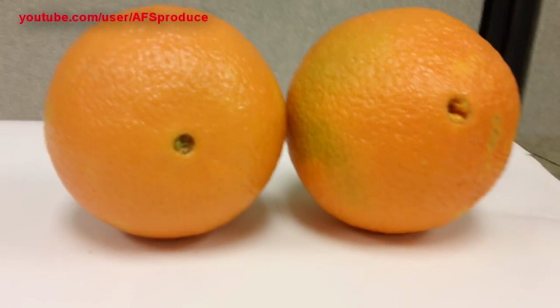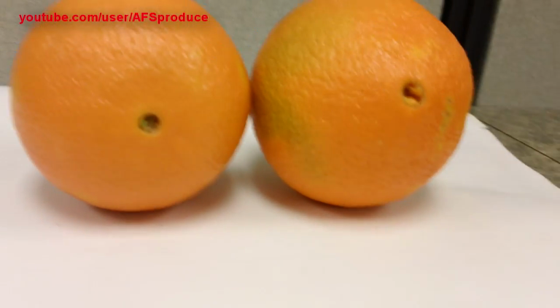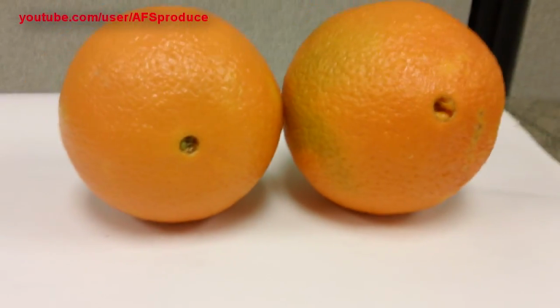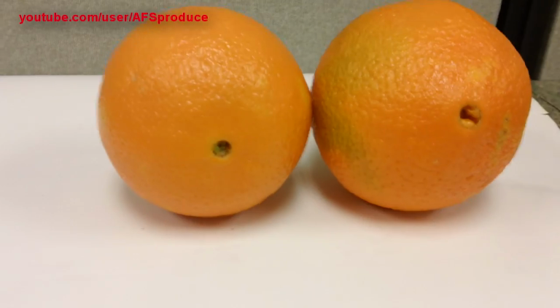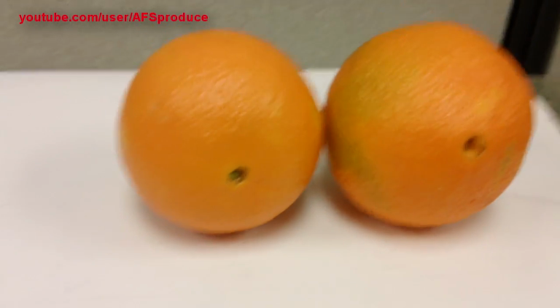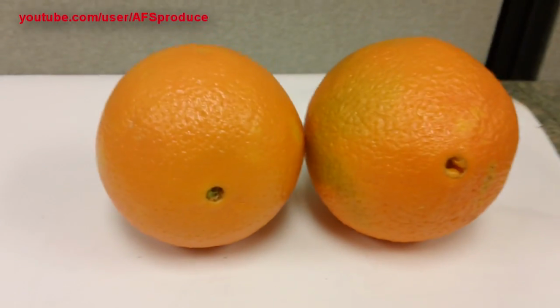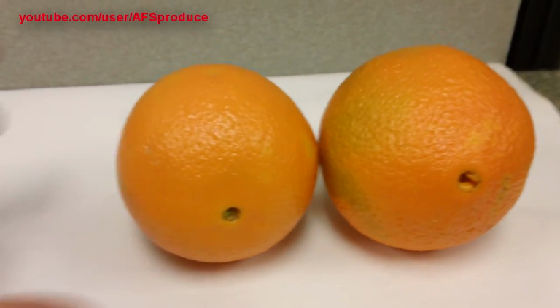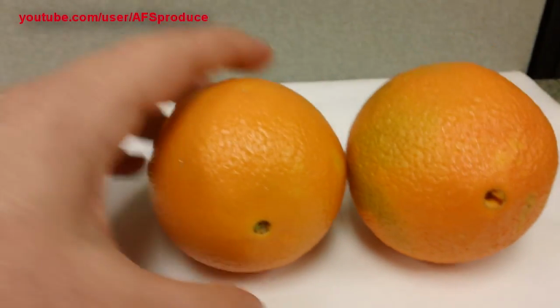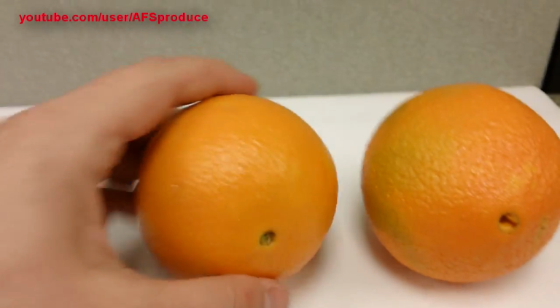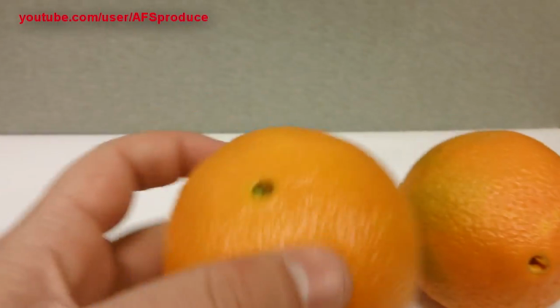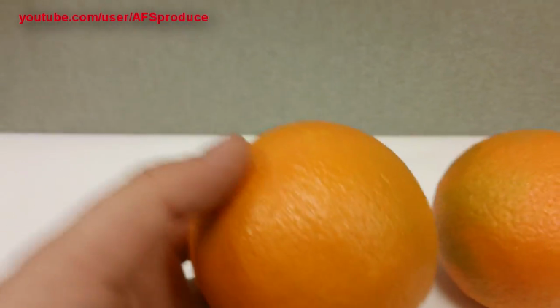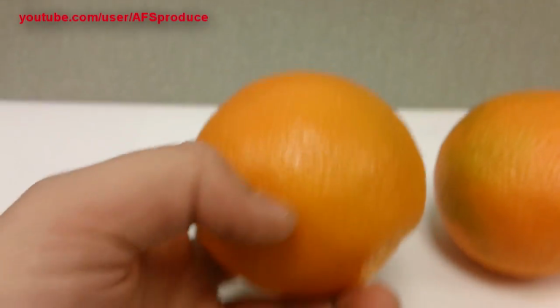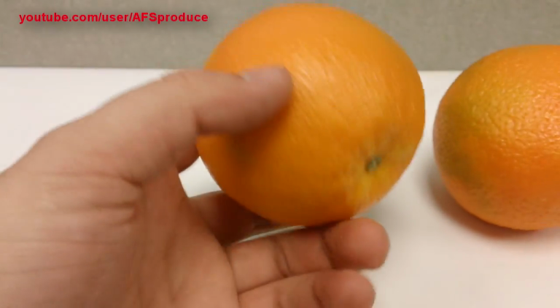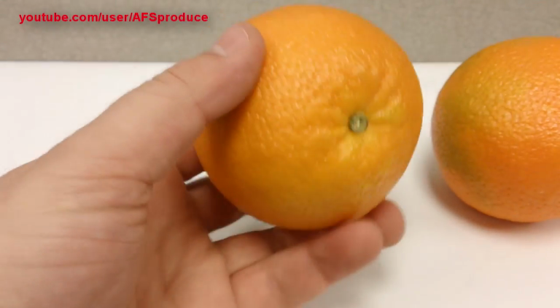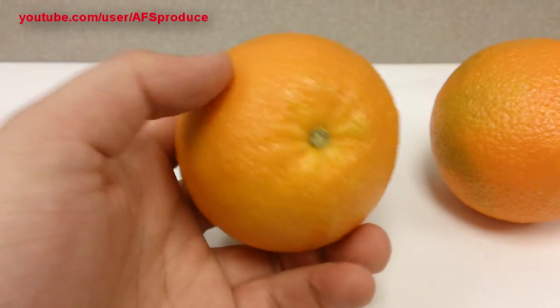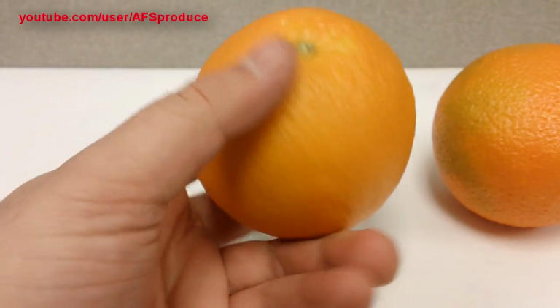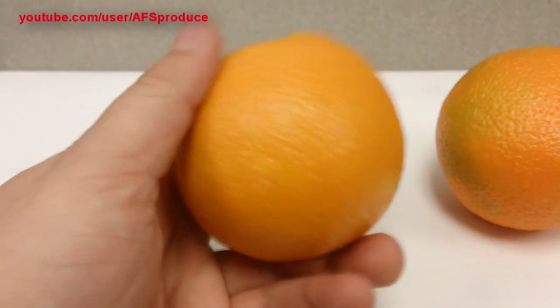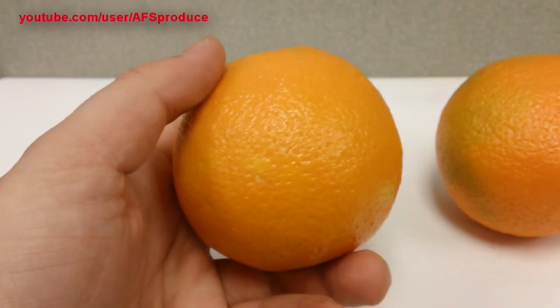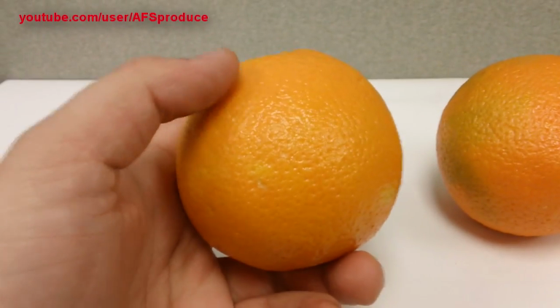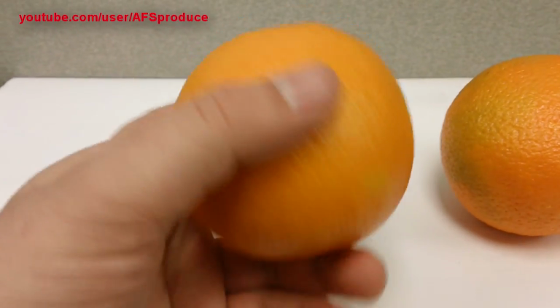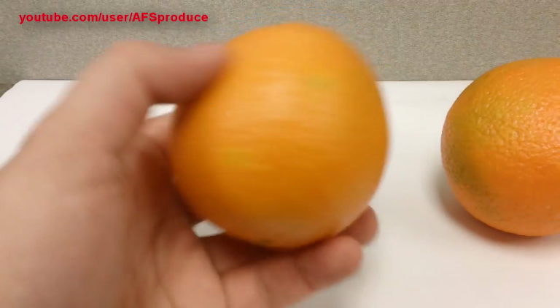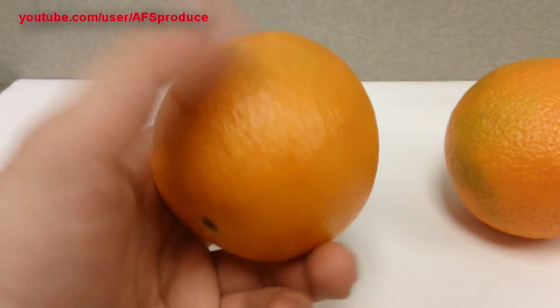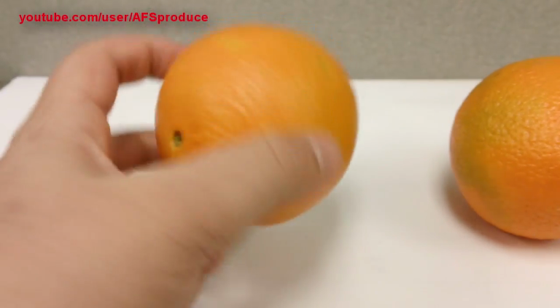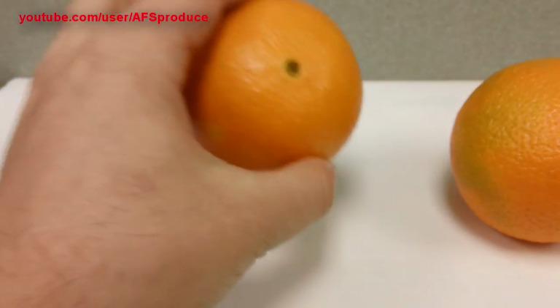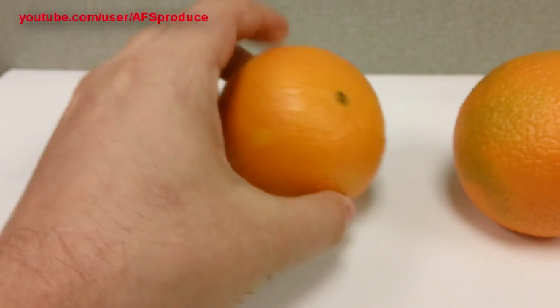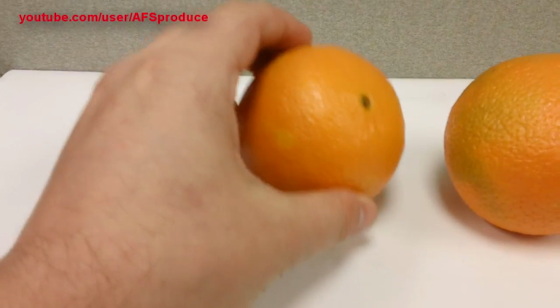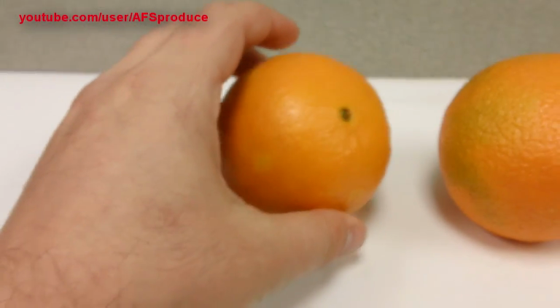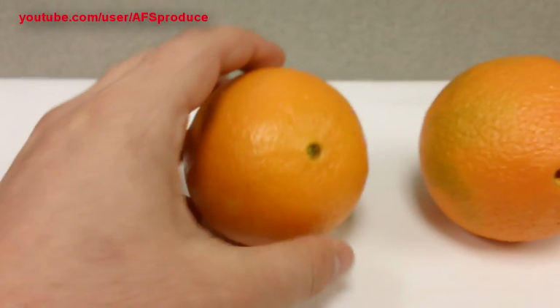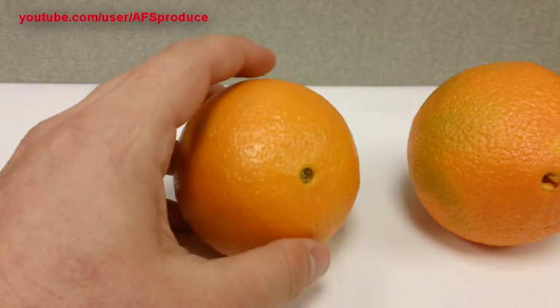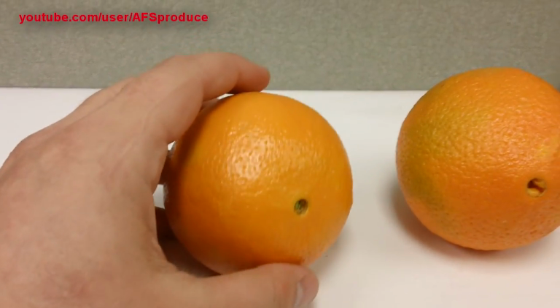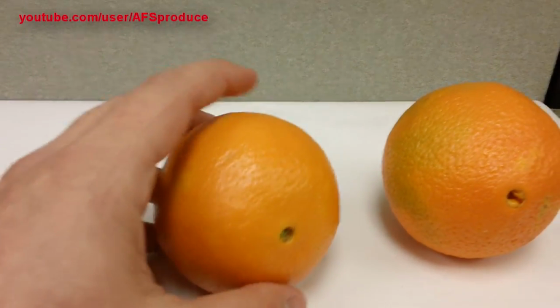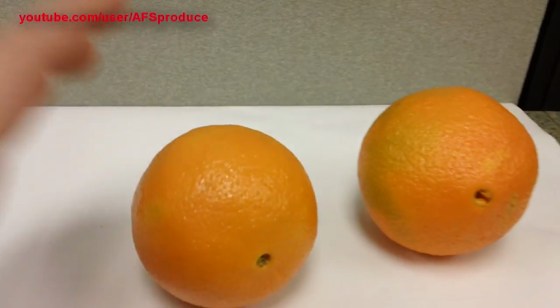California navels are in. This is our choice navels here. They have some really good color and some okay flavor to them — it's very good flavor for the first shipment of the year.